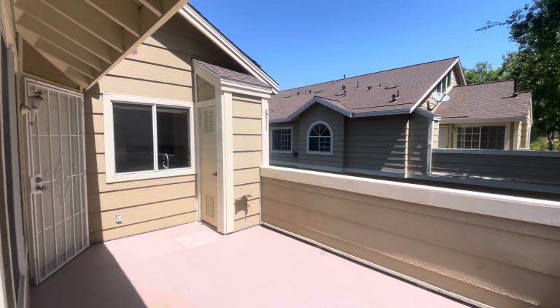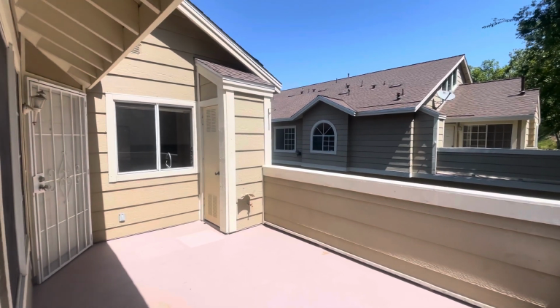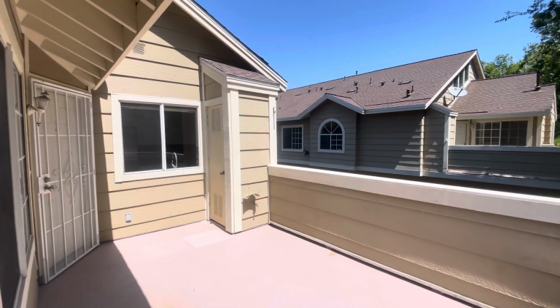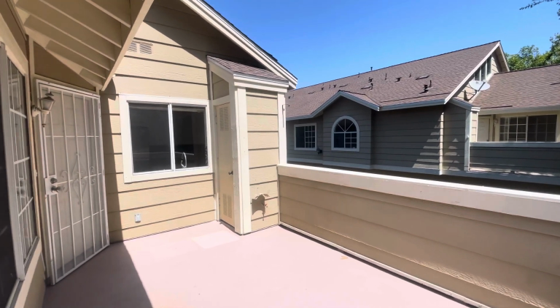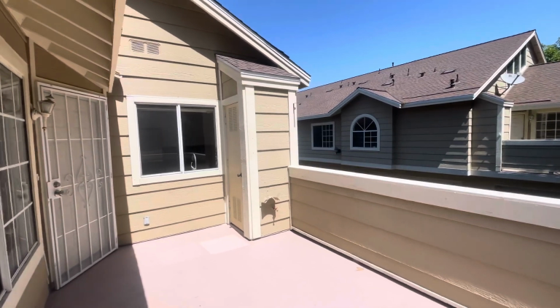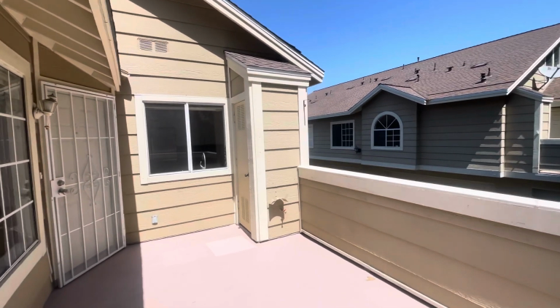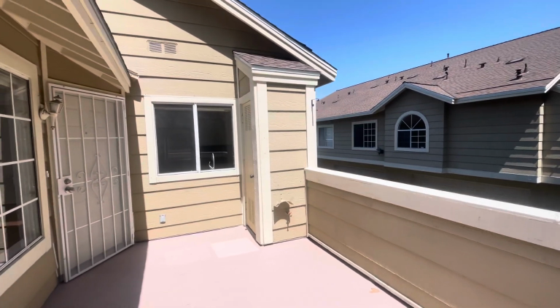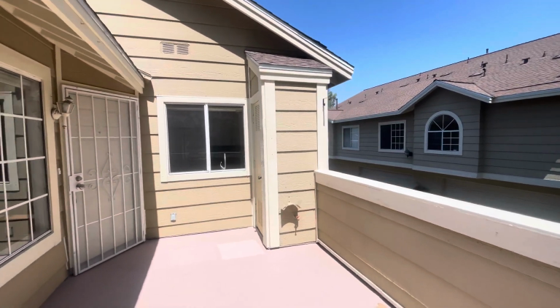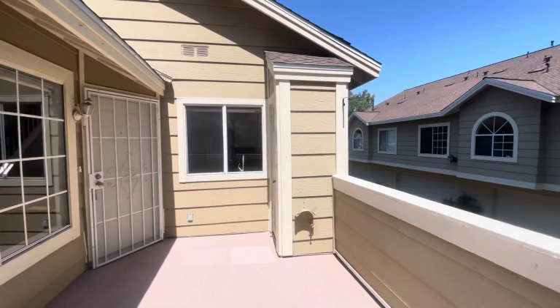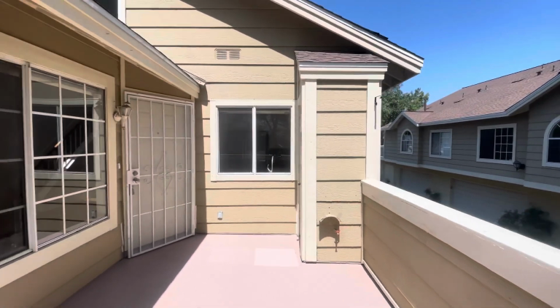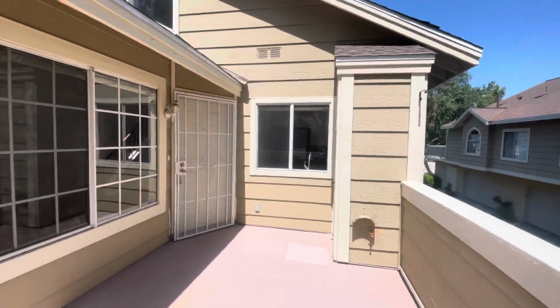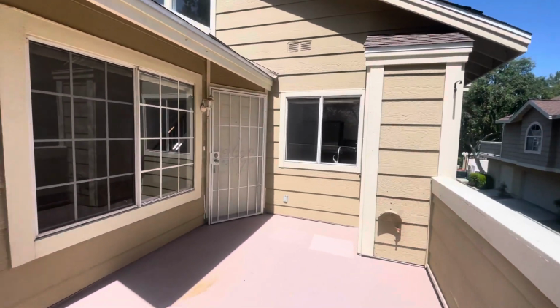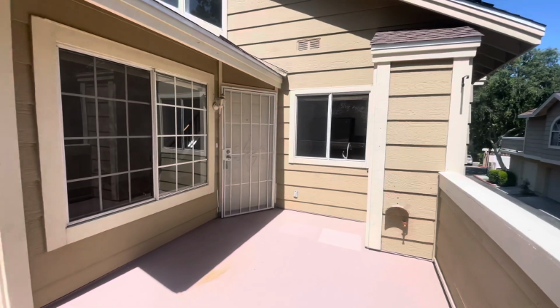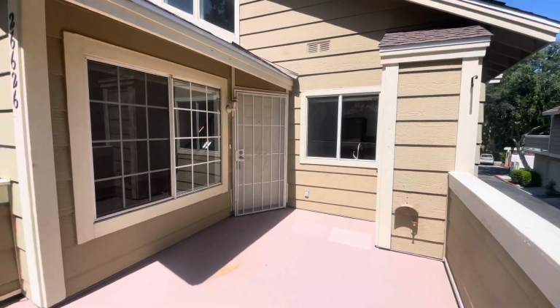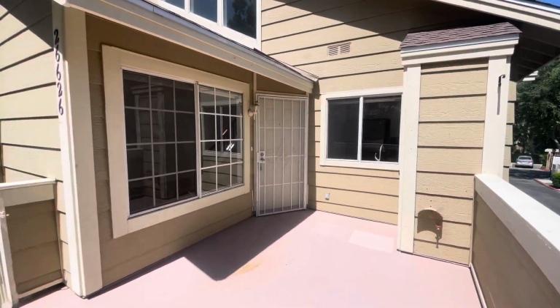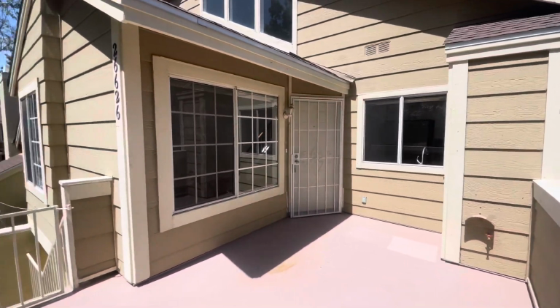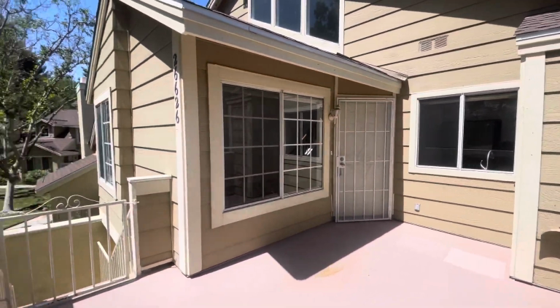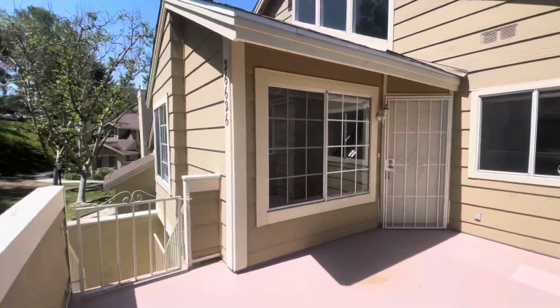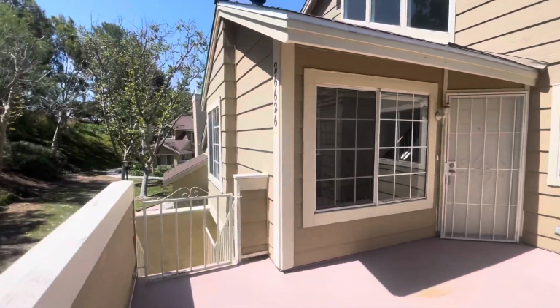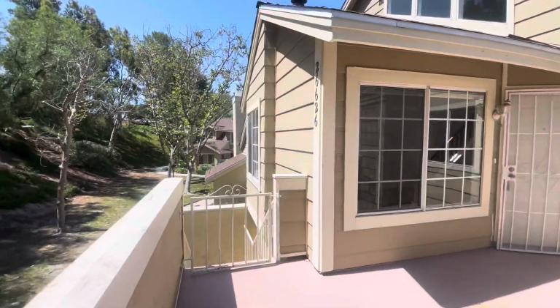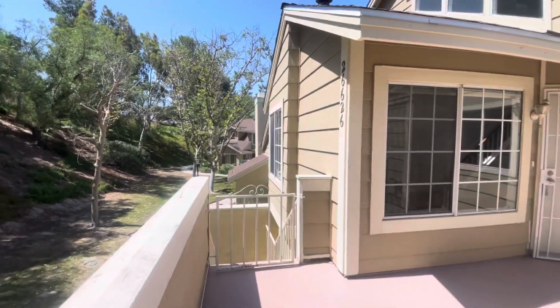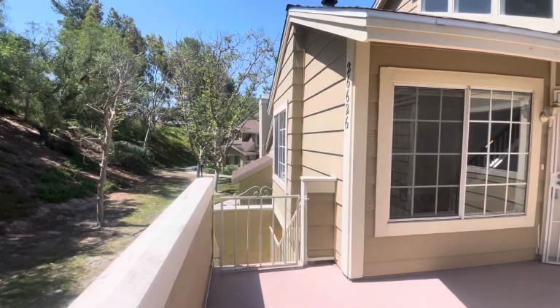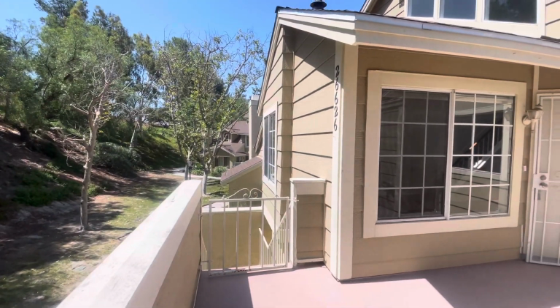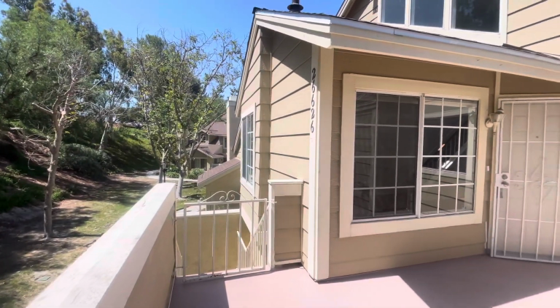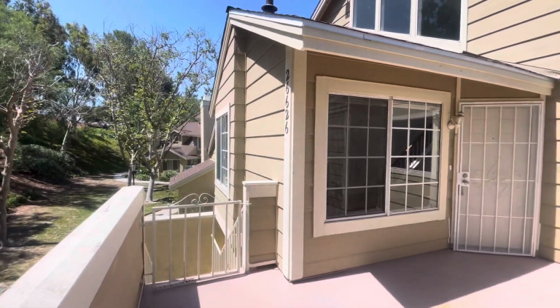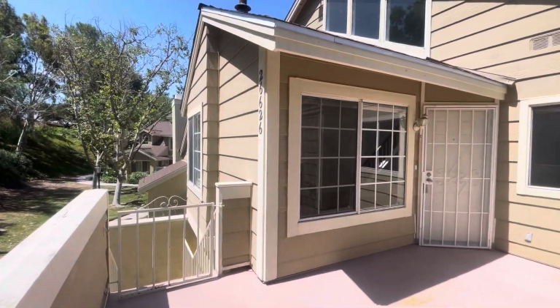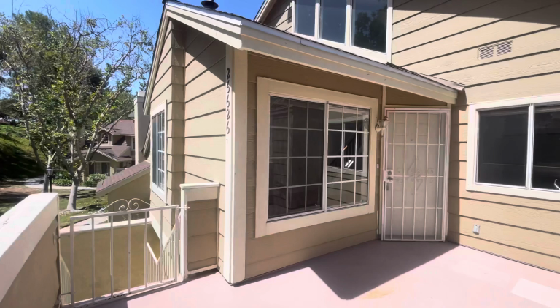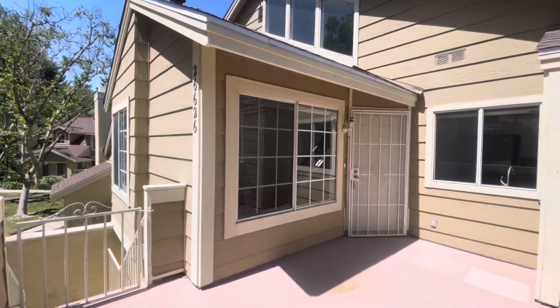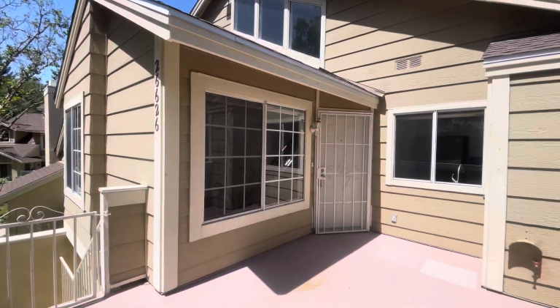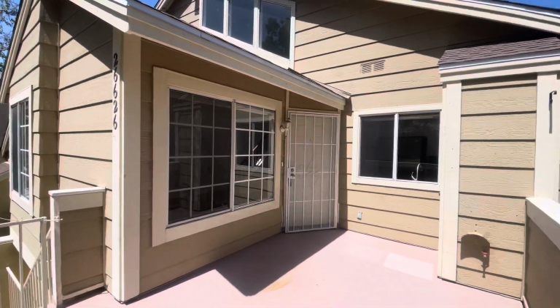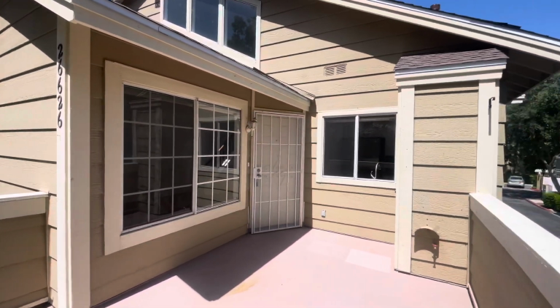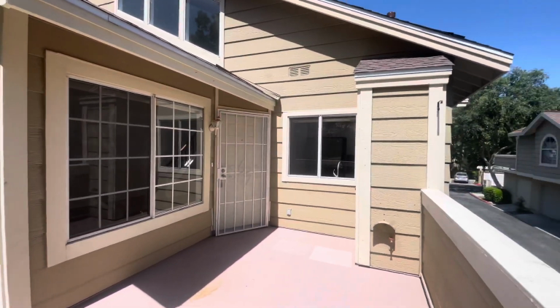Good afternoon. My name is Alex Brower. I'm with Trudor Property Management and today I'm in Lake Forest at 26626 Rose Path.